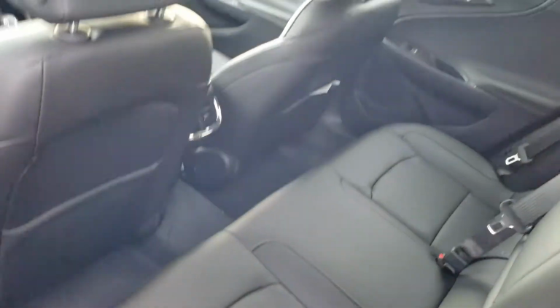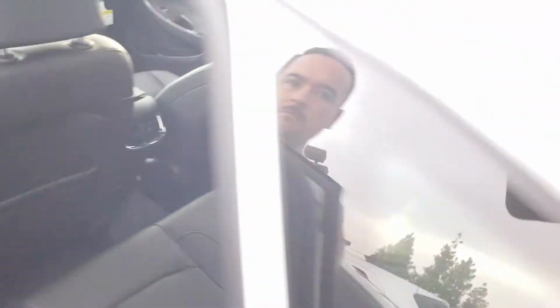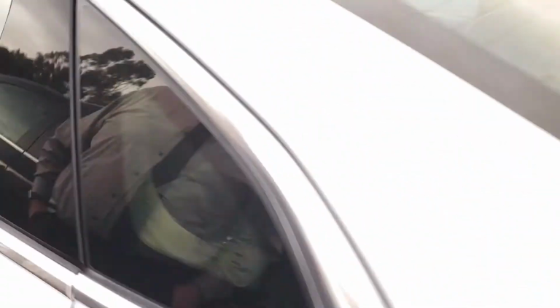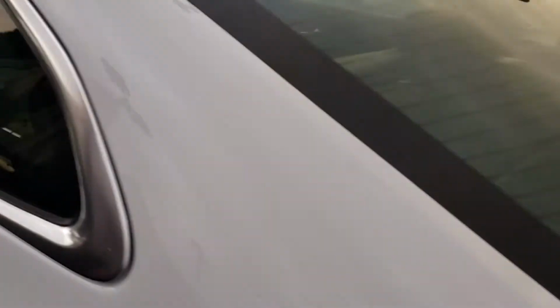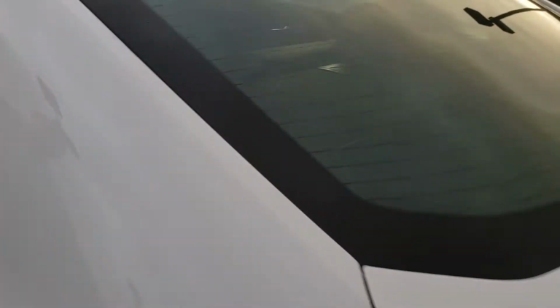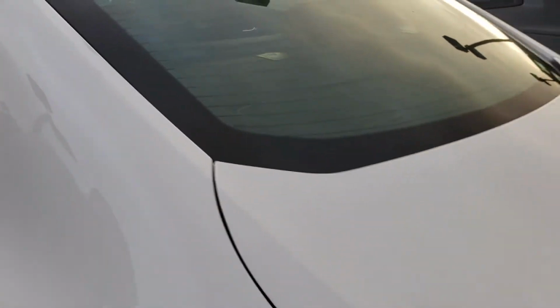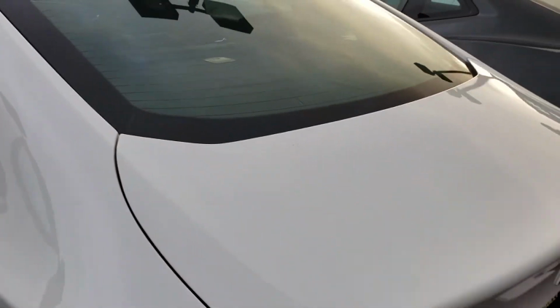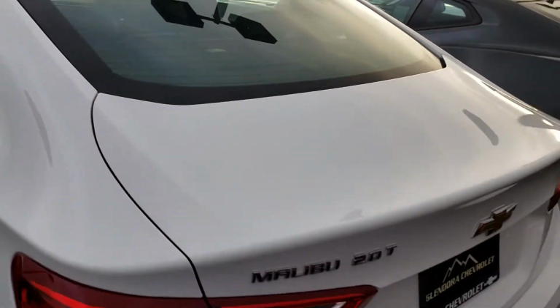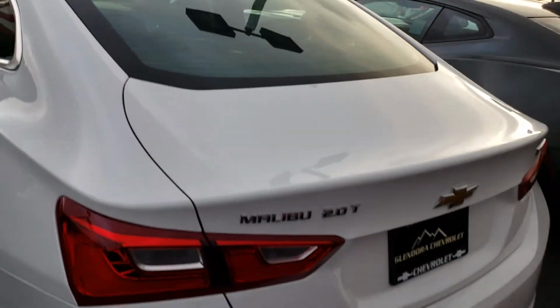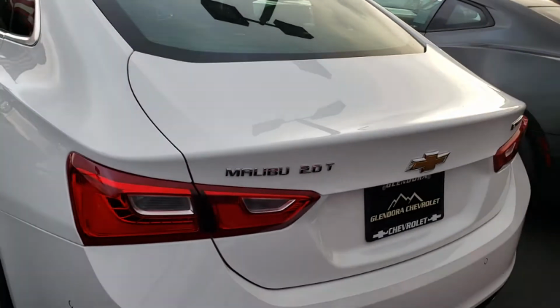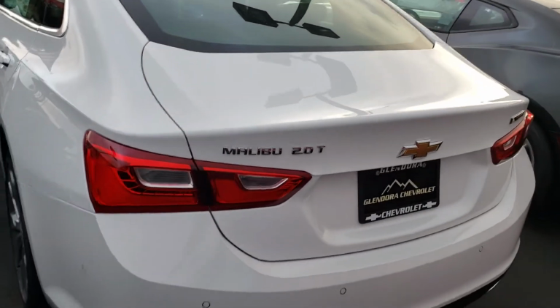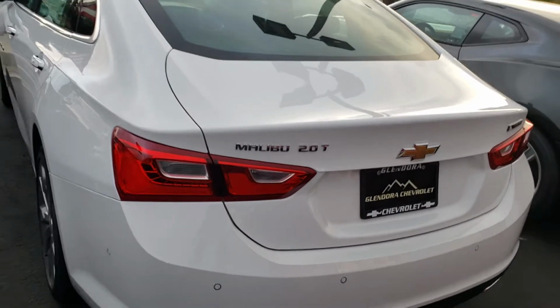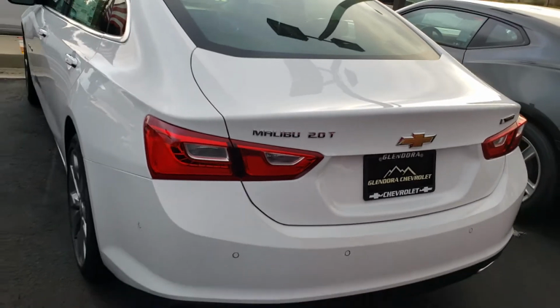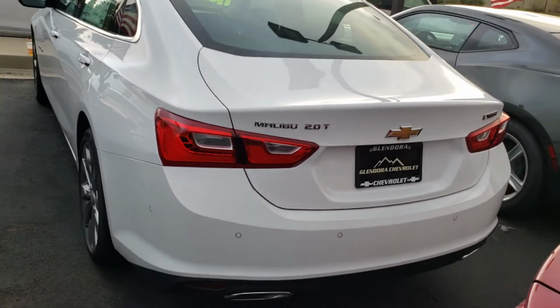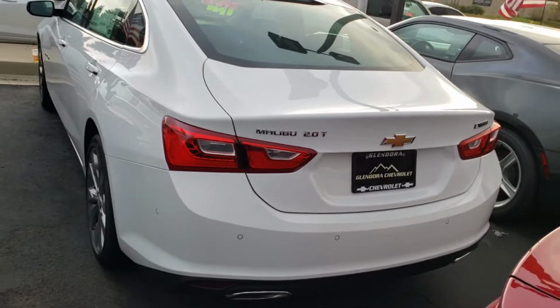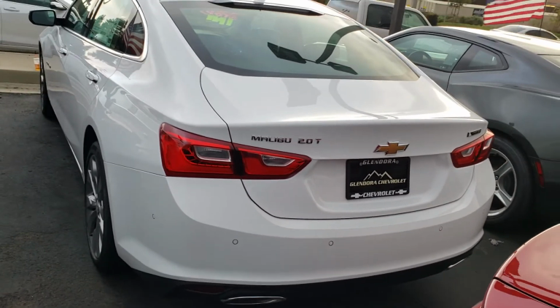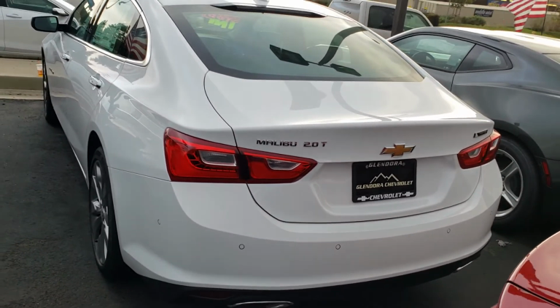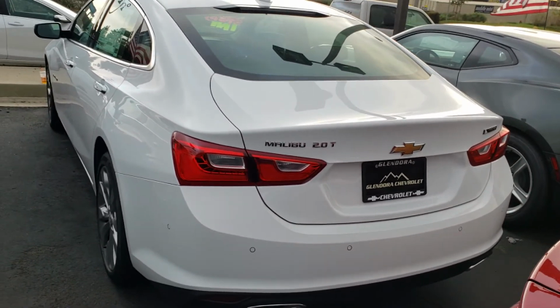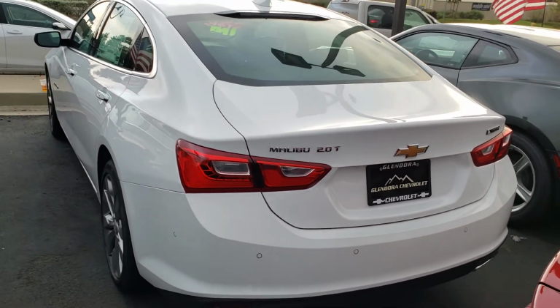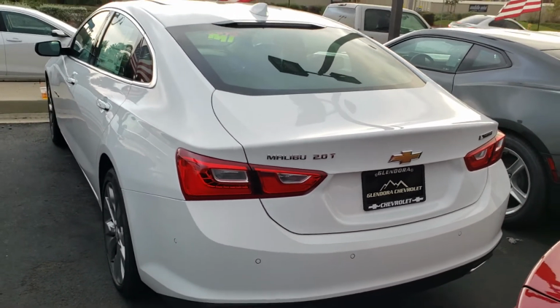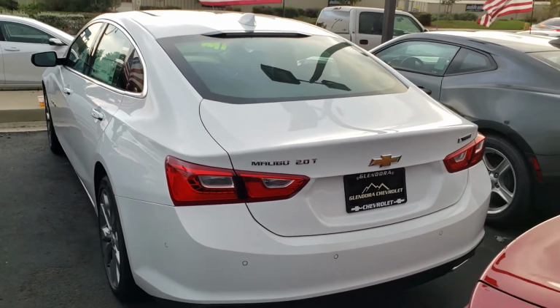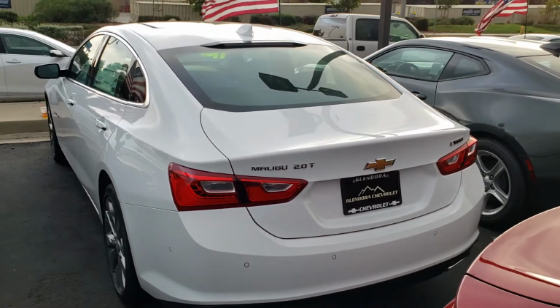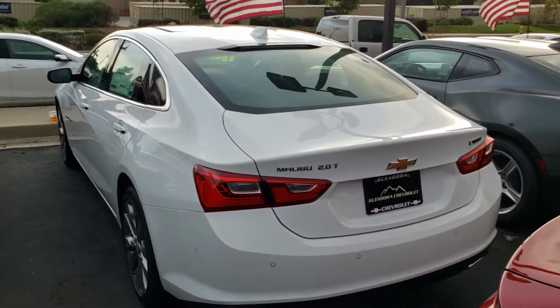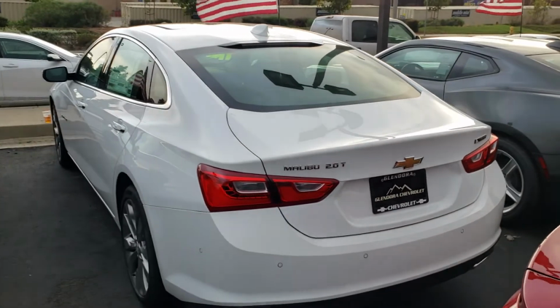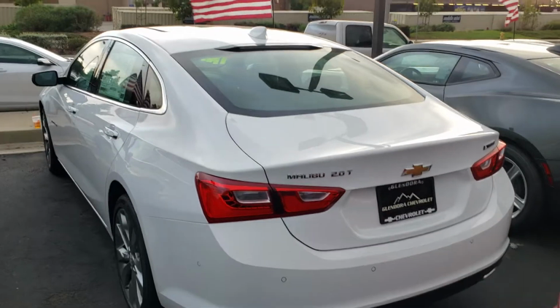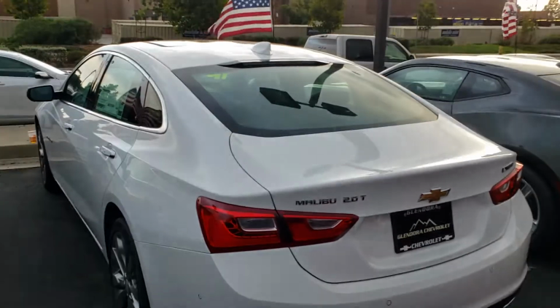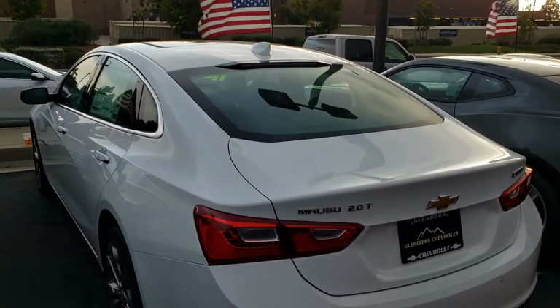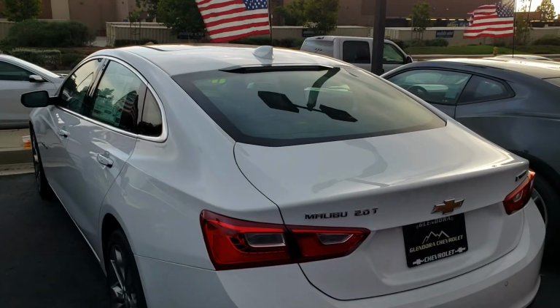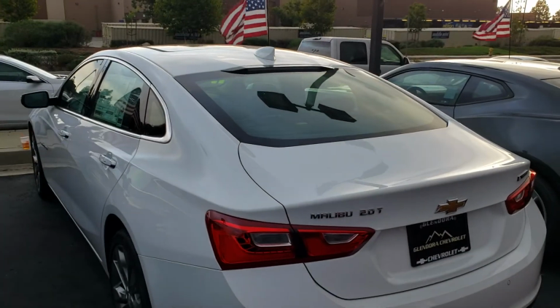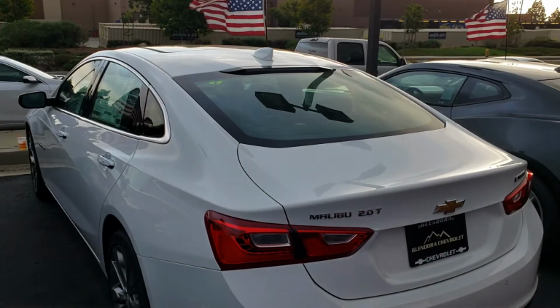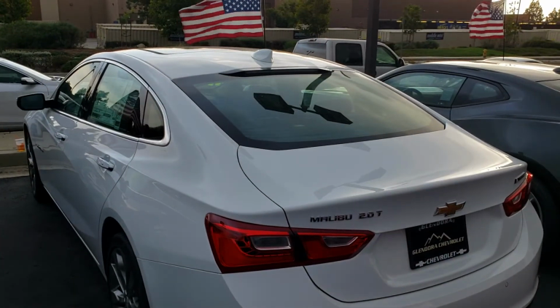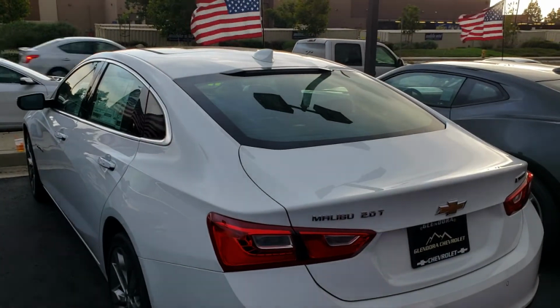We are Glendora Chevrolet, located at 1959 Auto Center Drive in the city of Glendora, just across the street from Walmart. Give me a call when you get a chance — you can reach me at 626-862-0411.